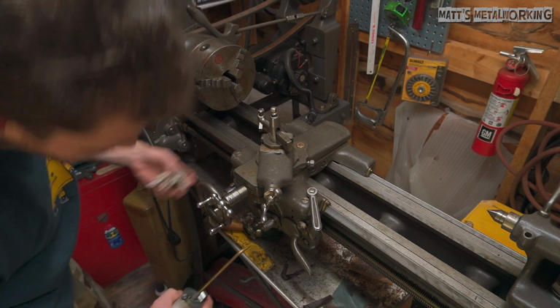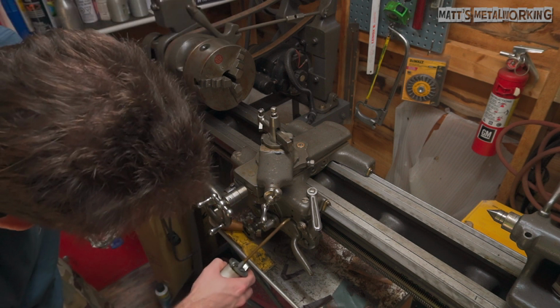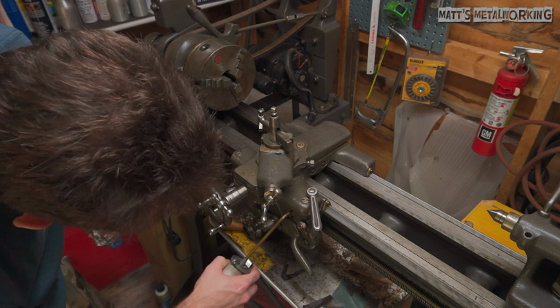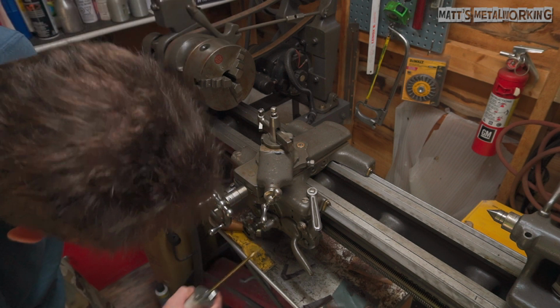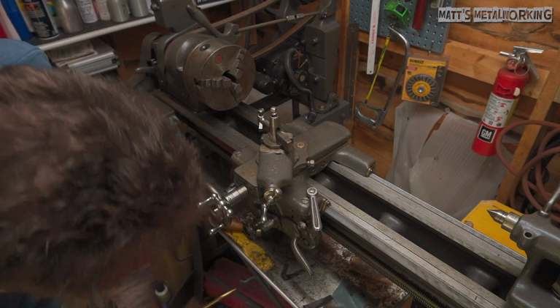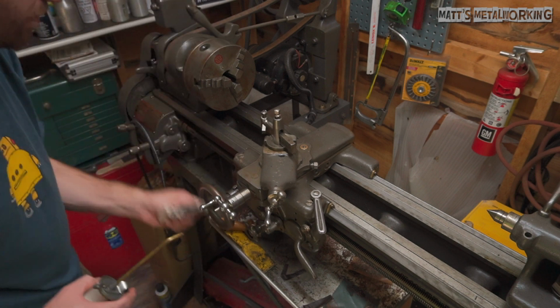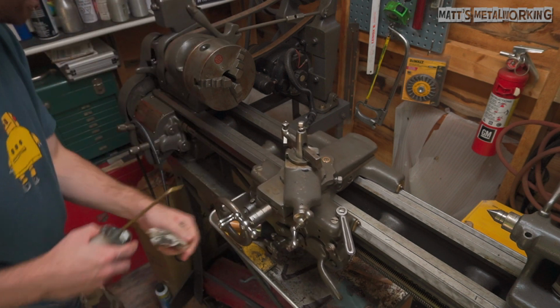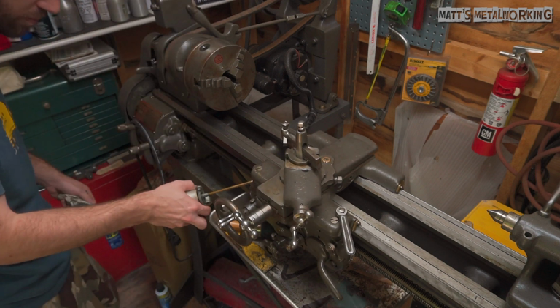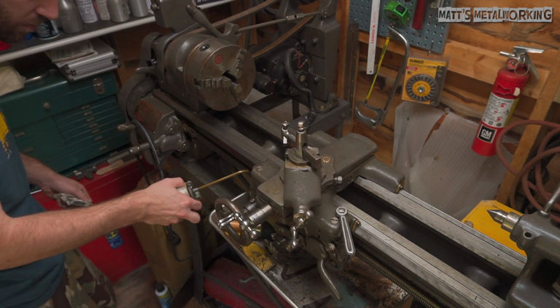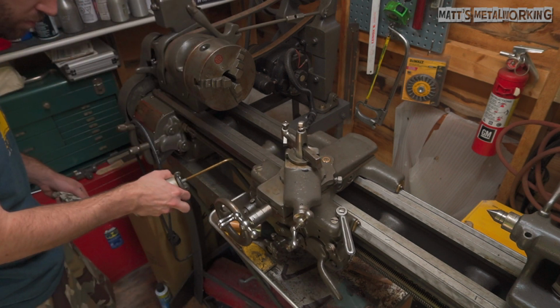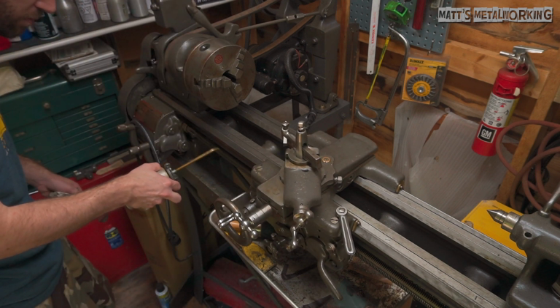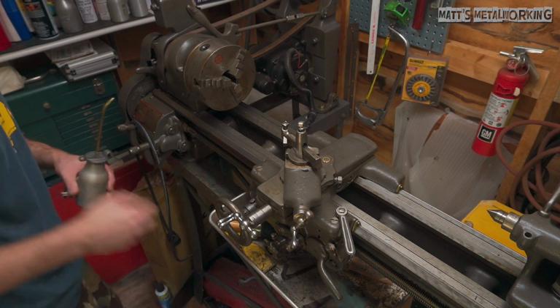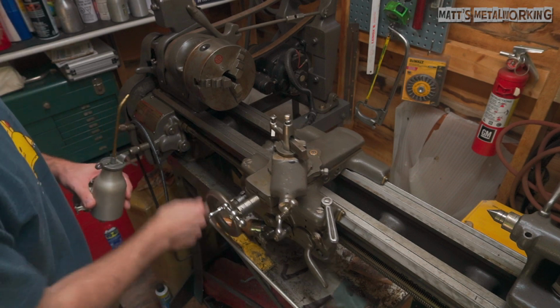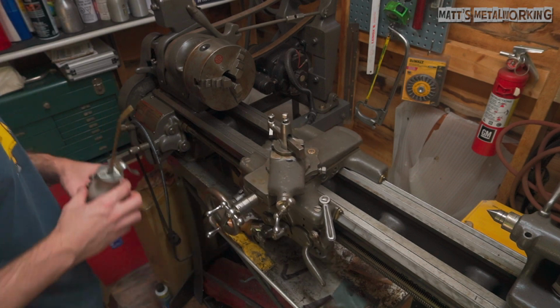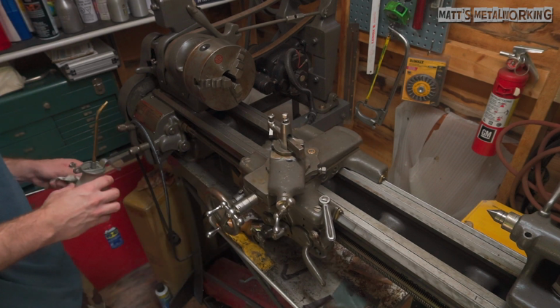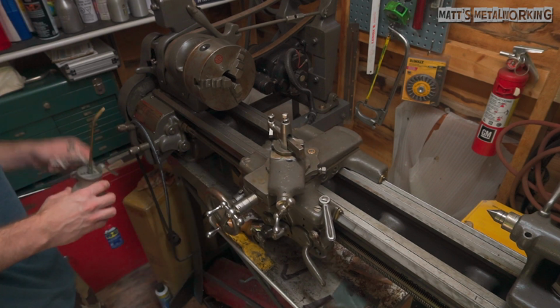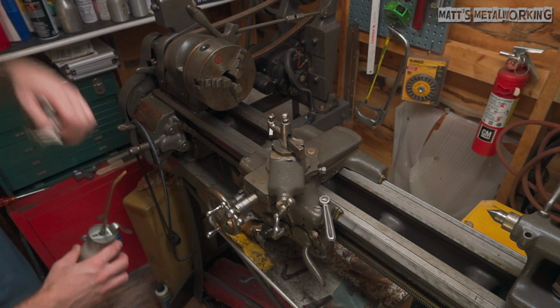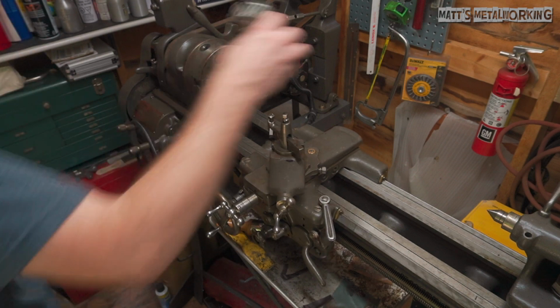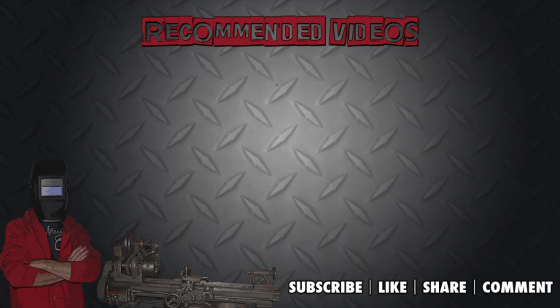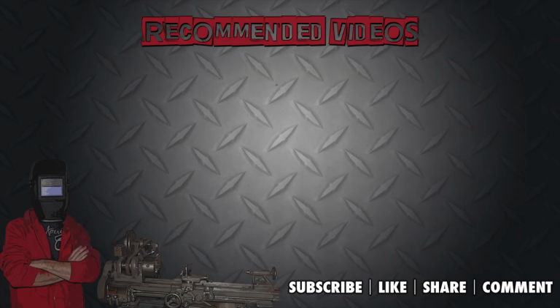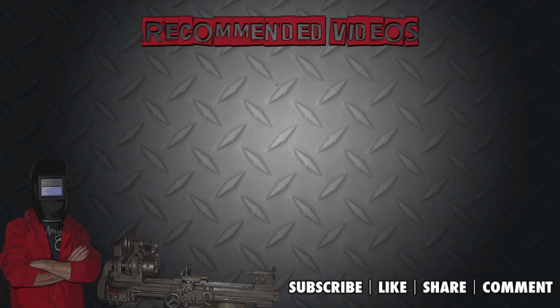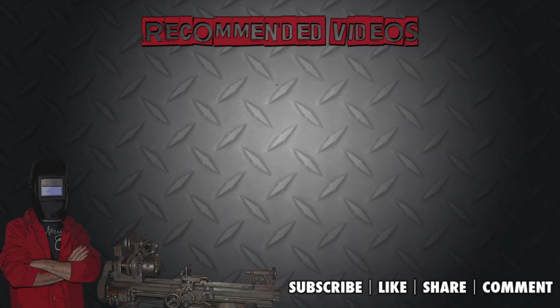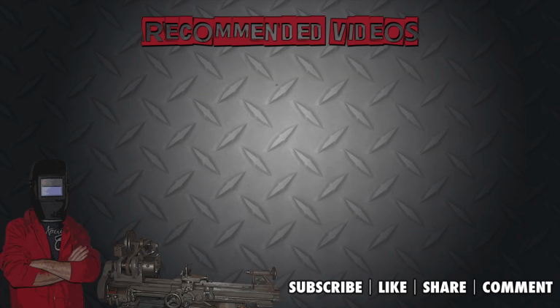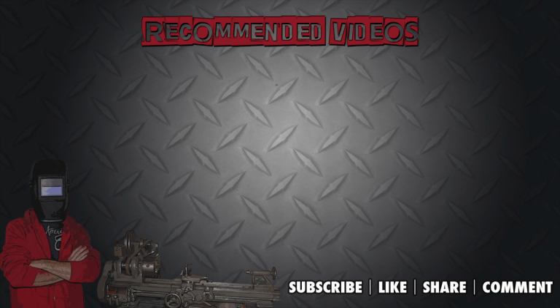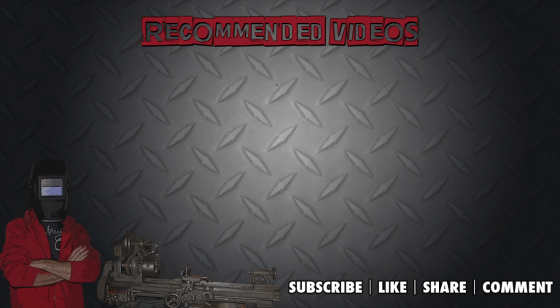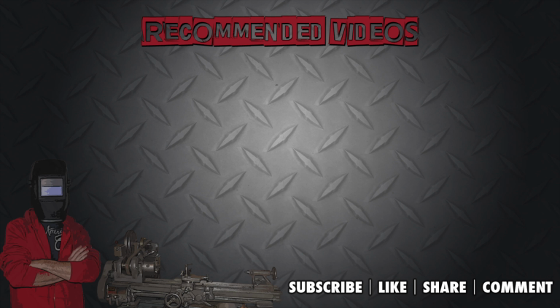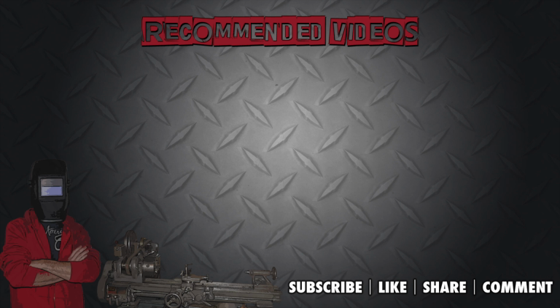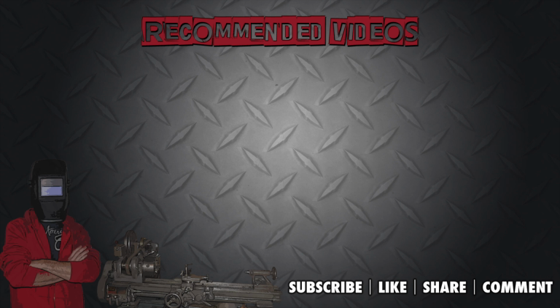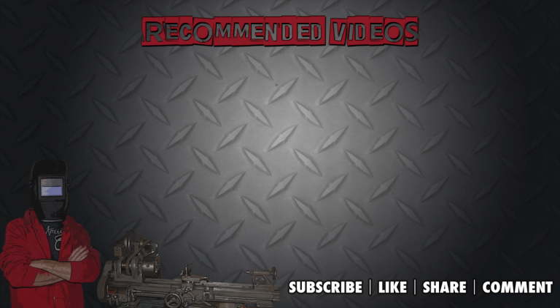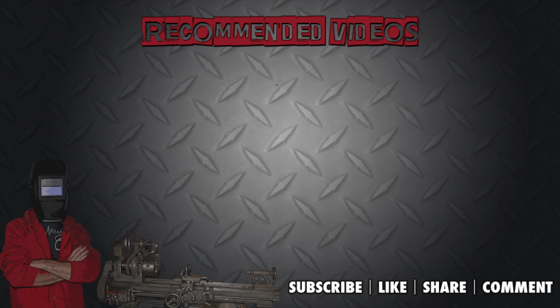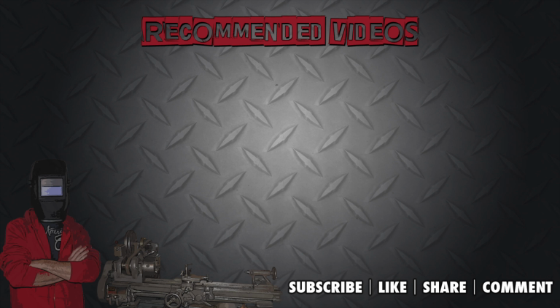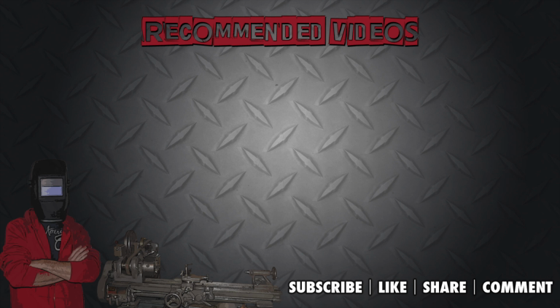Do you have any tips or experience with the type of lubricants used on your lathe? Please leave it in the comments below. If you've enjoyed this video, don't forget to throw a like my way and hit that subscribe button for more metalworking videos. Thanks for watching!